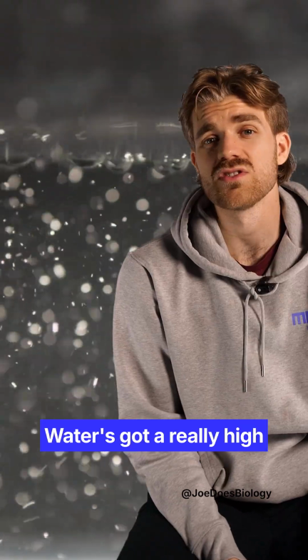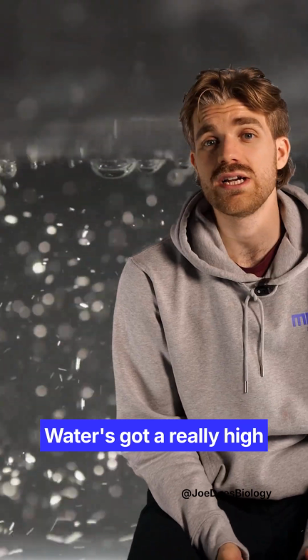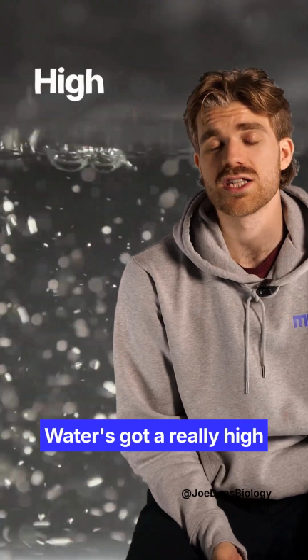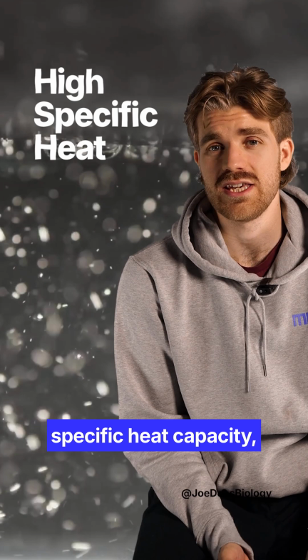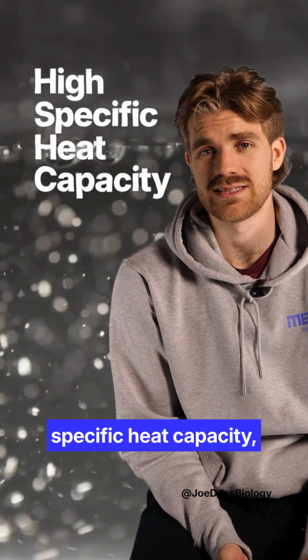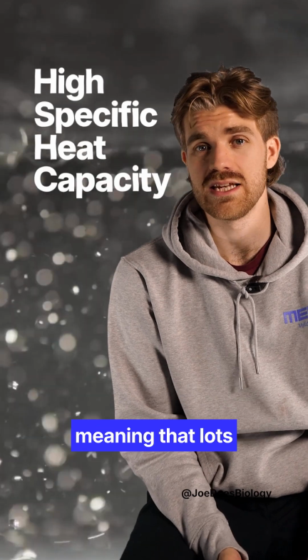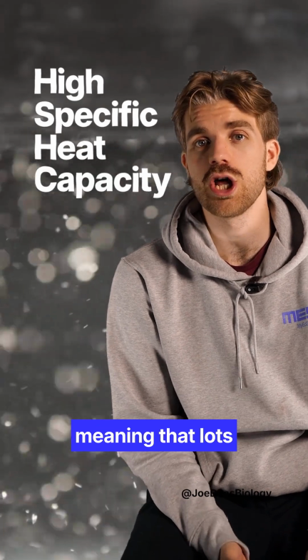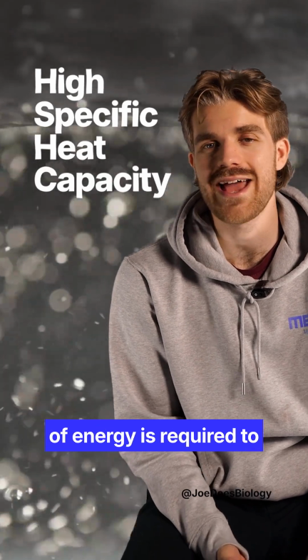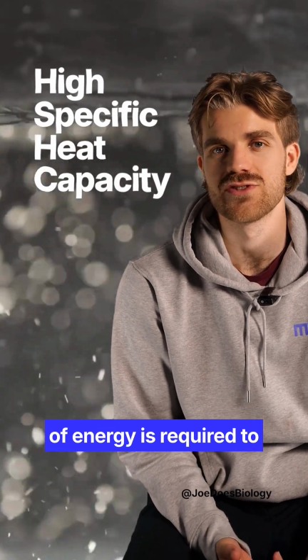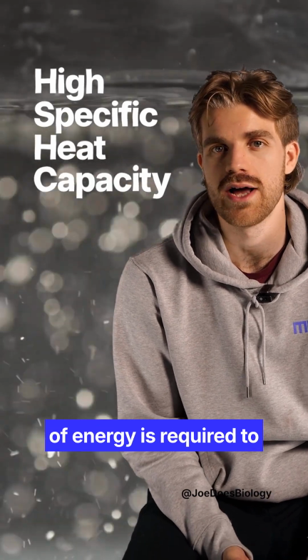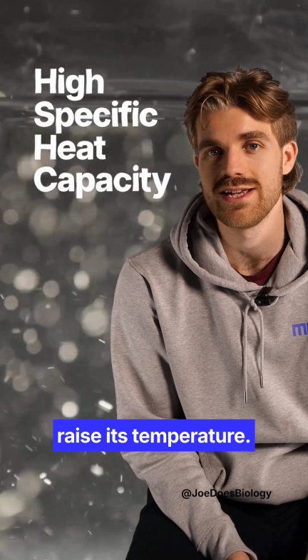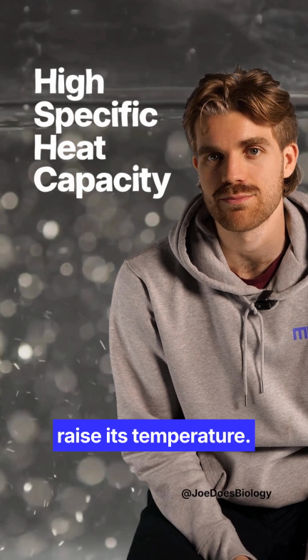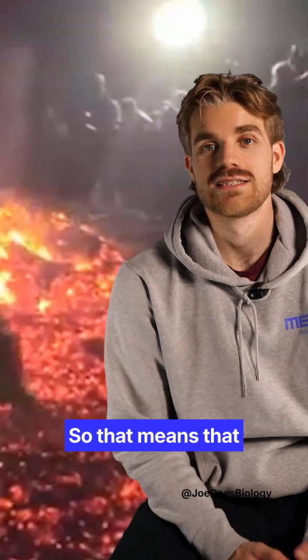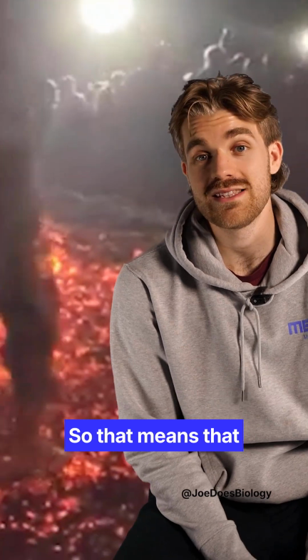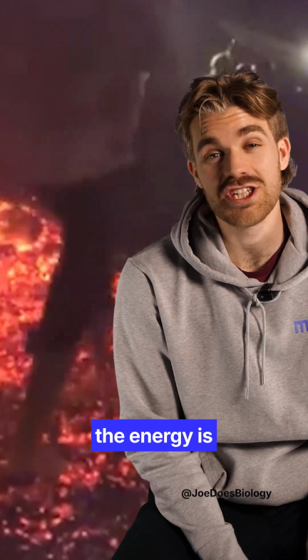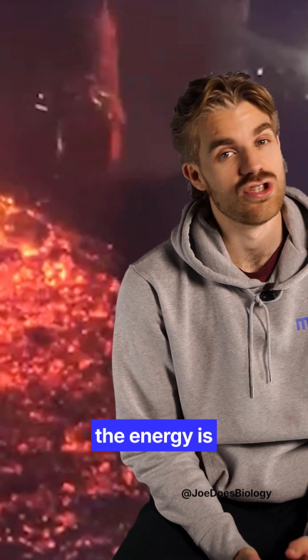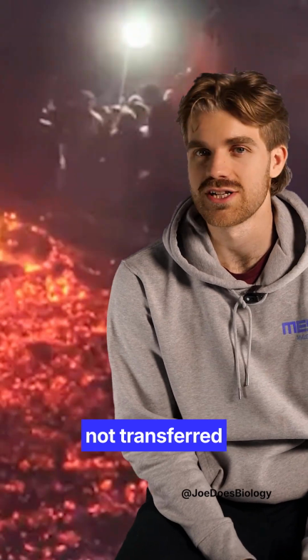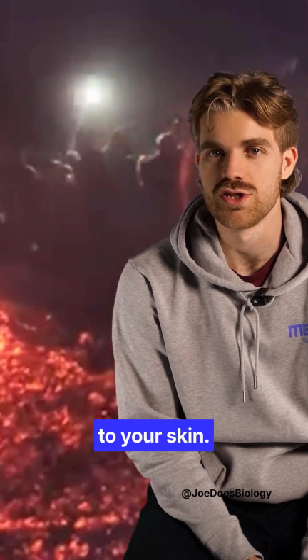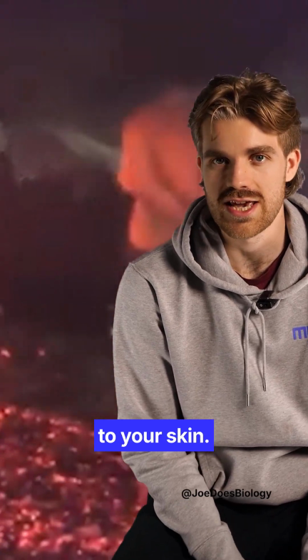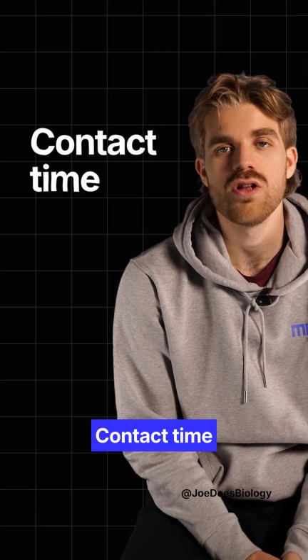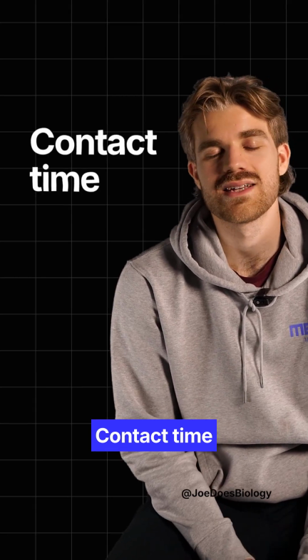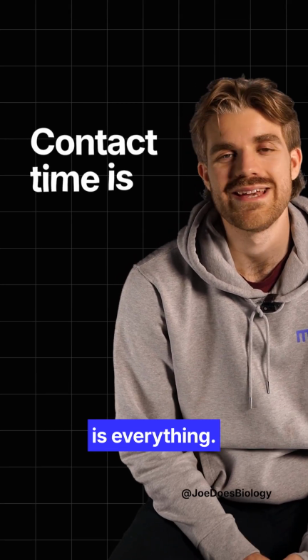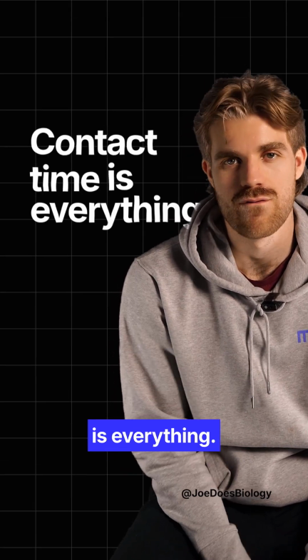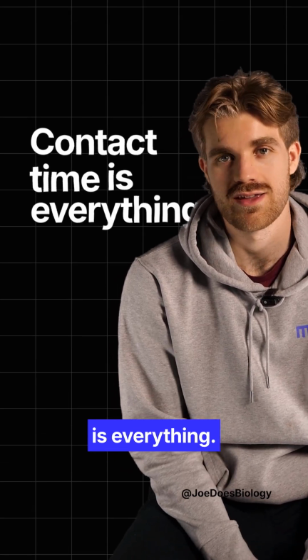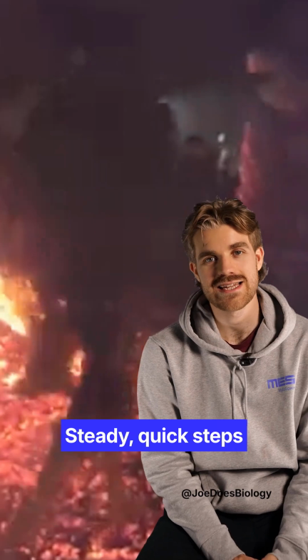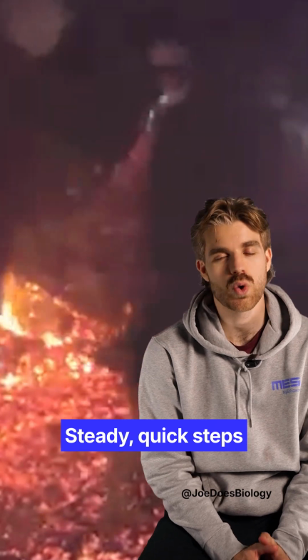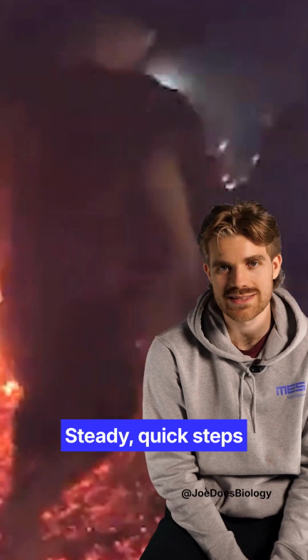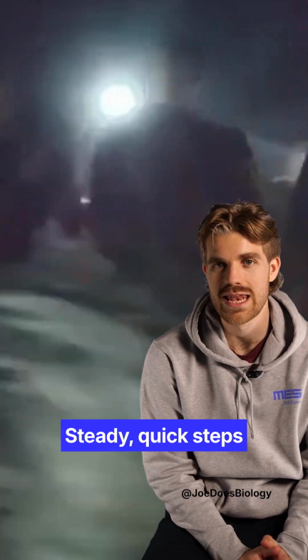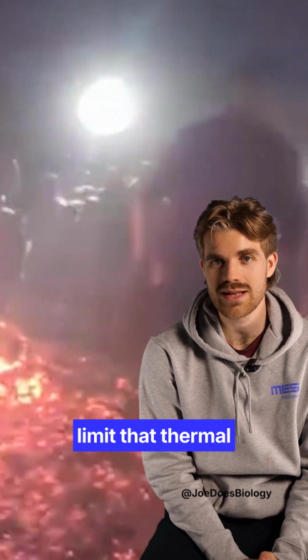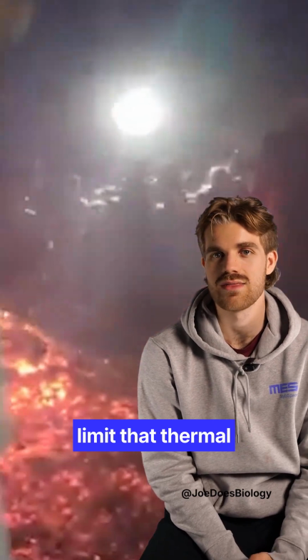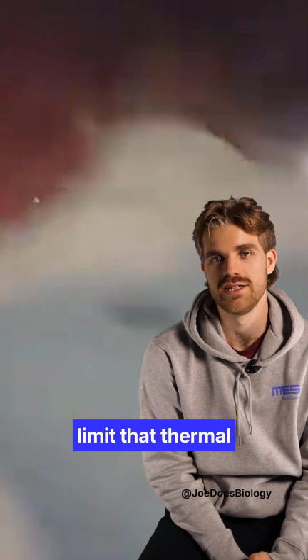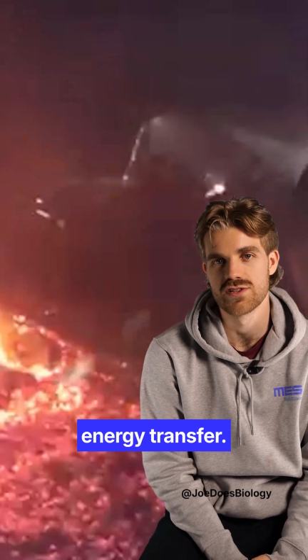Water's got a really high specific heat capacity, meaning that lots of energy is required to raise its temperature, so the energy is not transferred to your skin. Contact time is everything — steady, quick steps limit that thermal energy transfer.